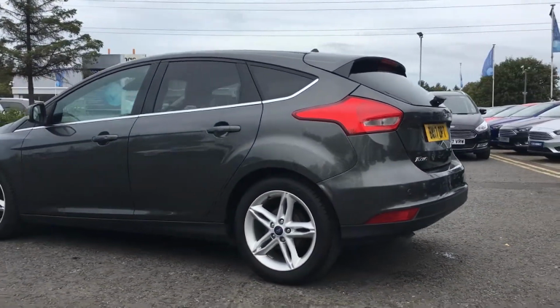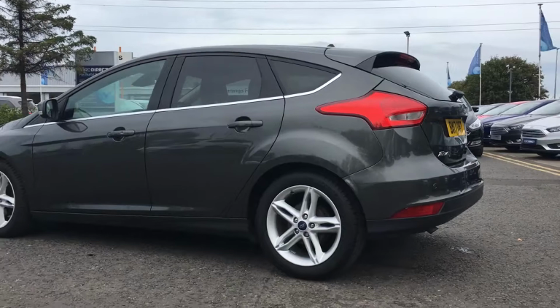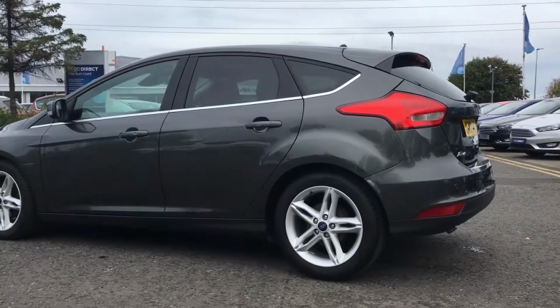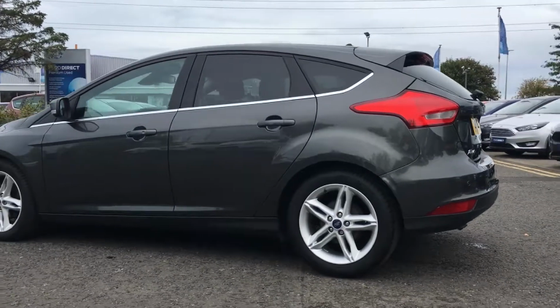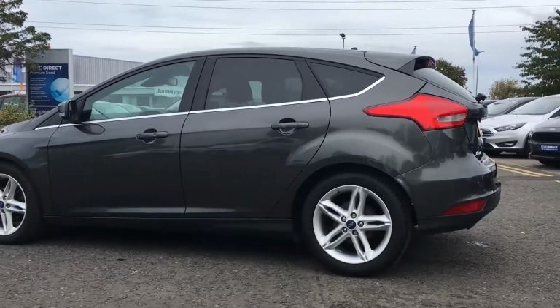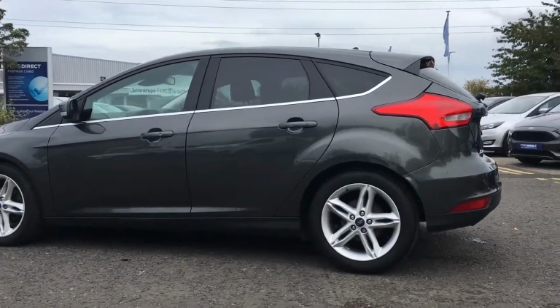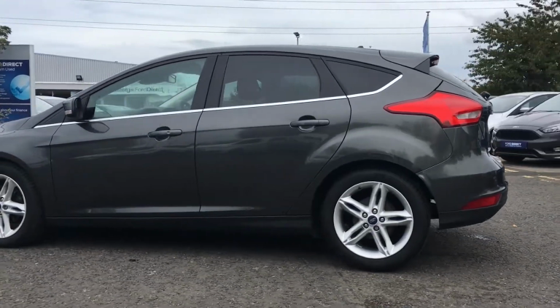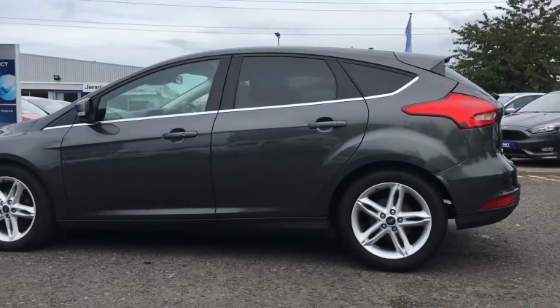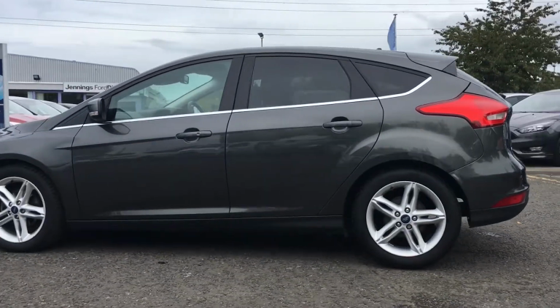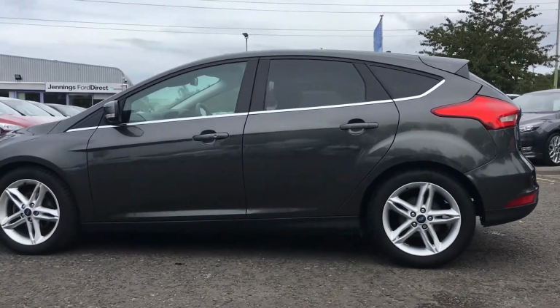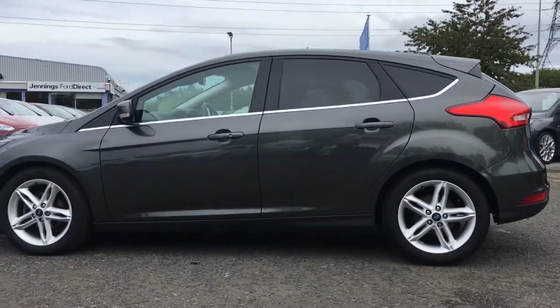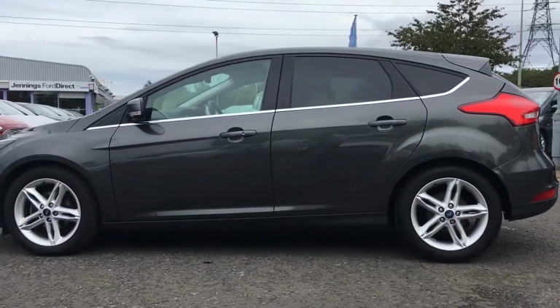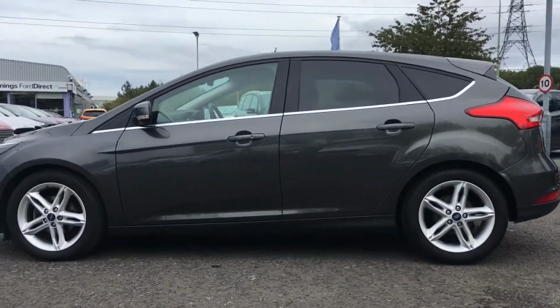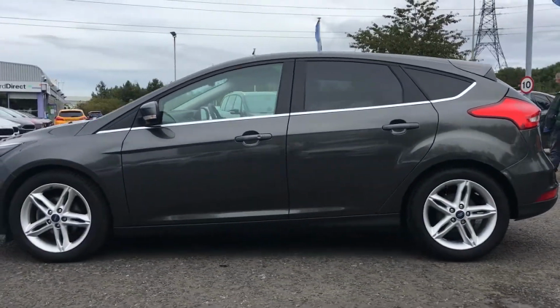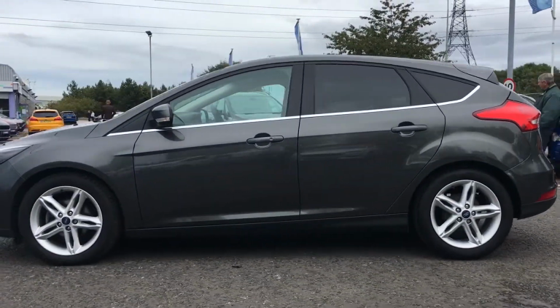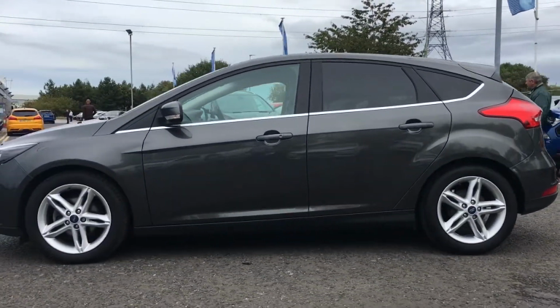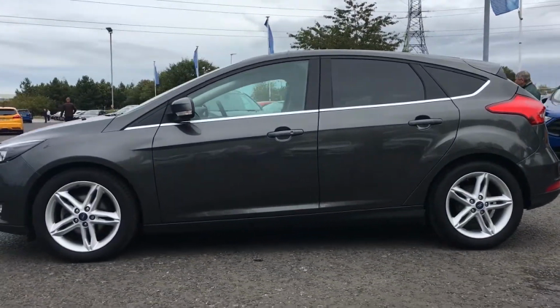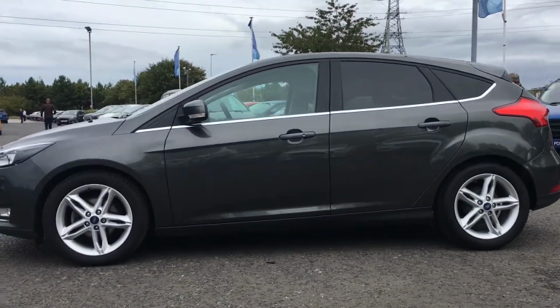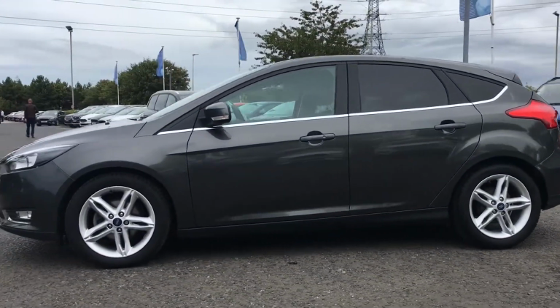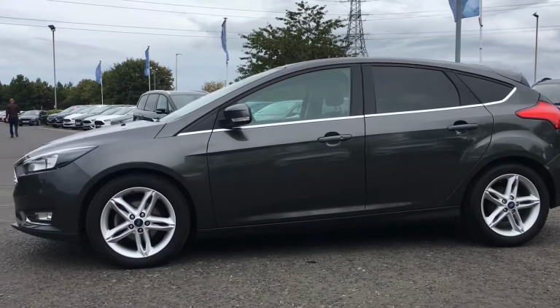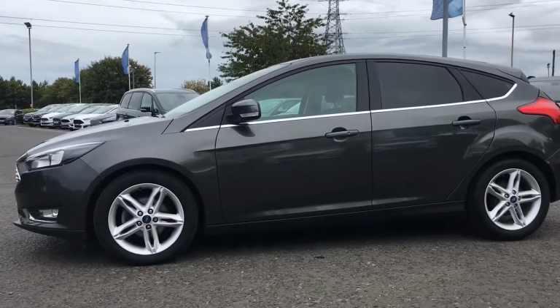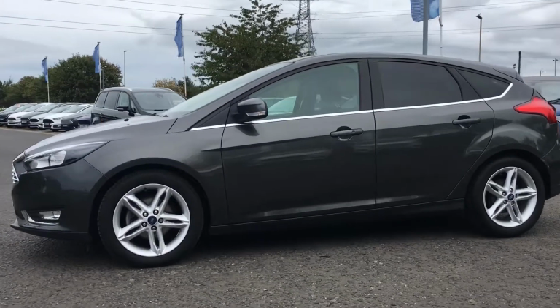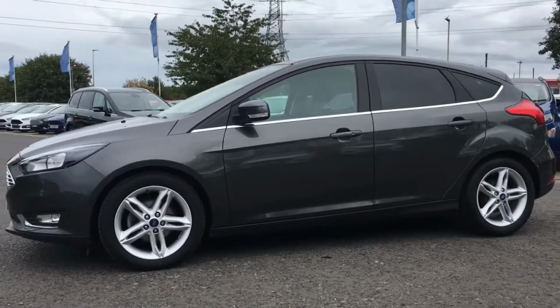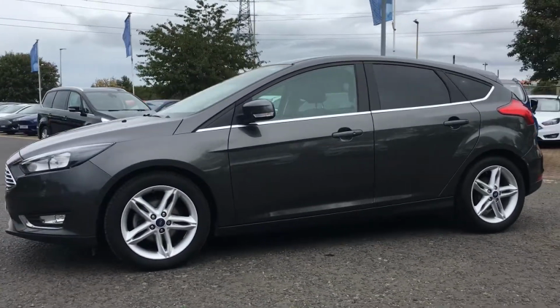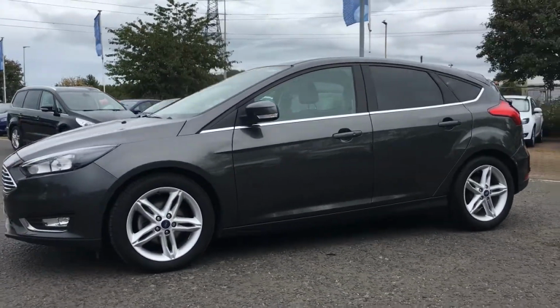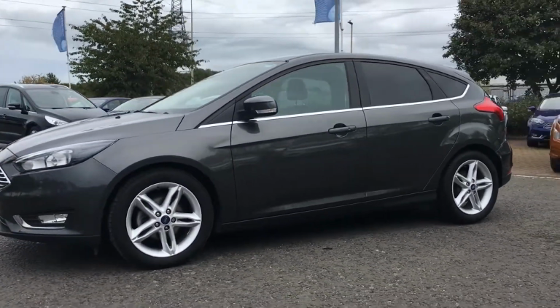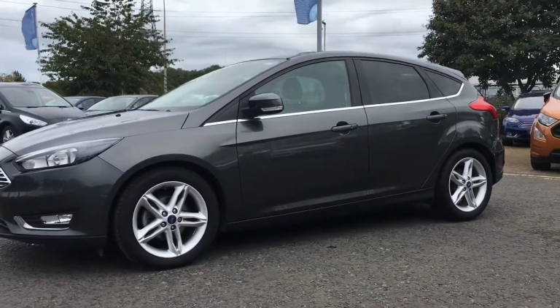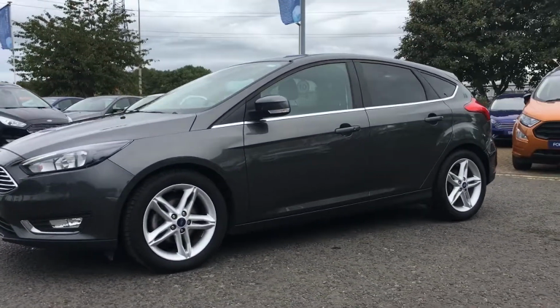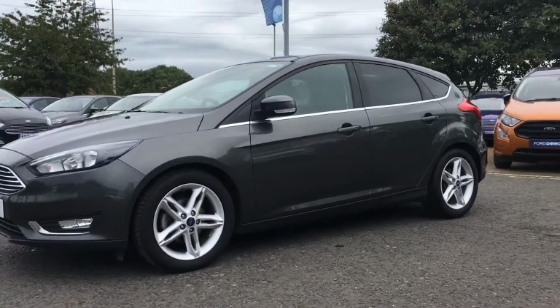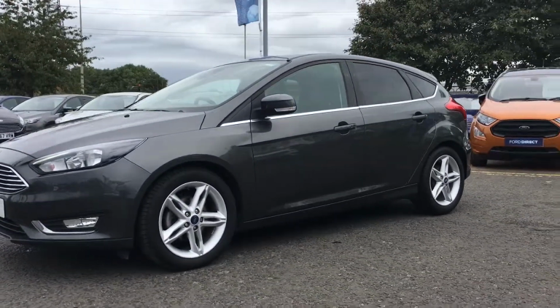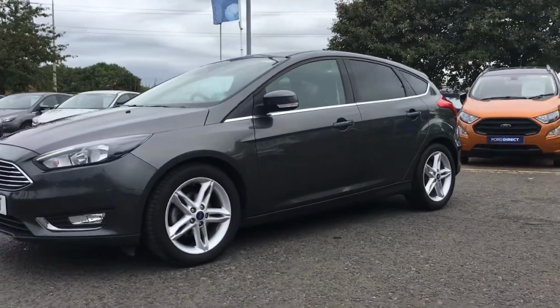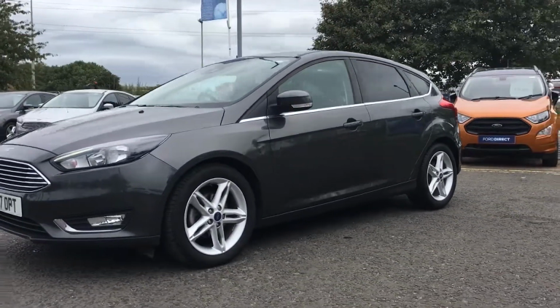As you're buying from Jennings, you'll find the car comes fully checked and road tested before you buy. If you have any questions or queries, or want to book a test drive, don't hesitate to get in touch.